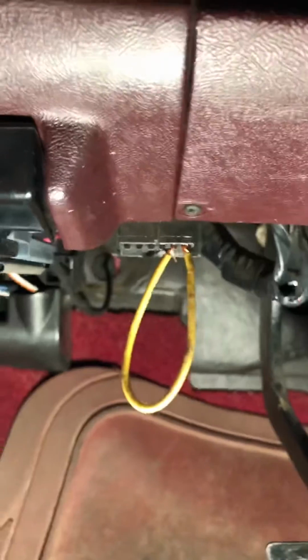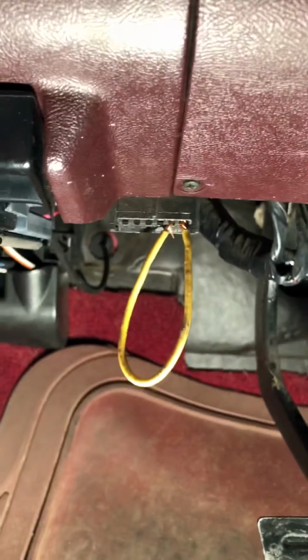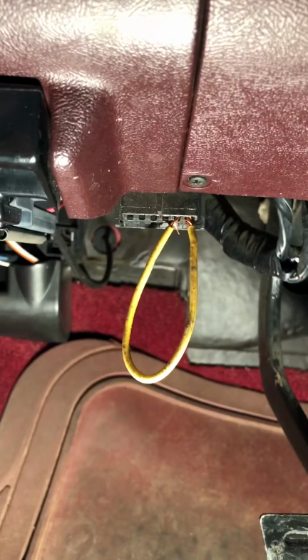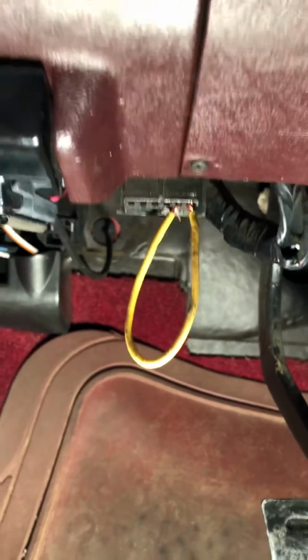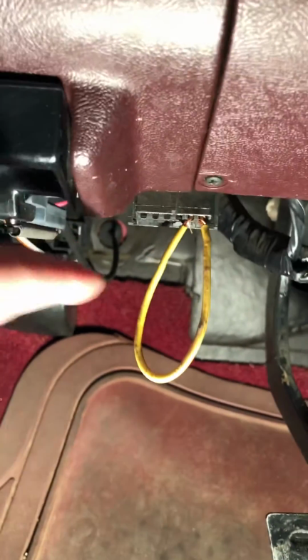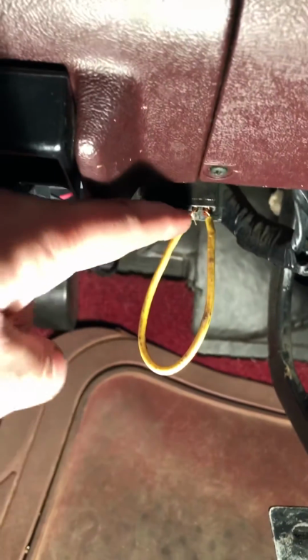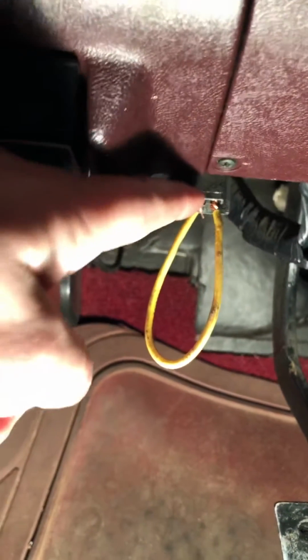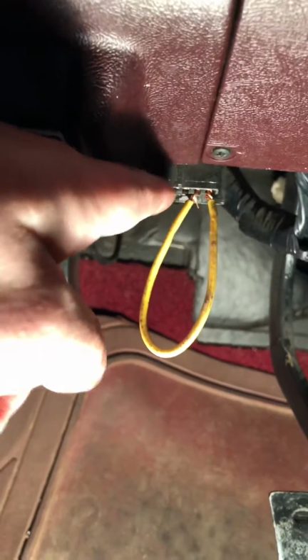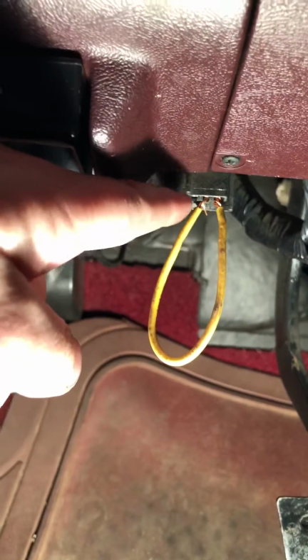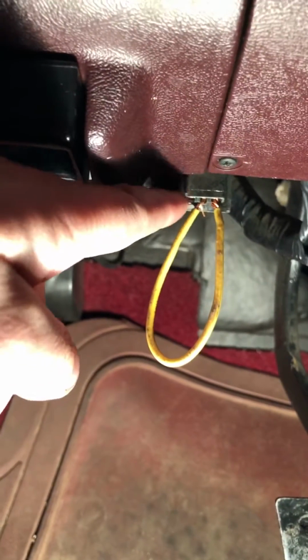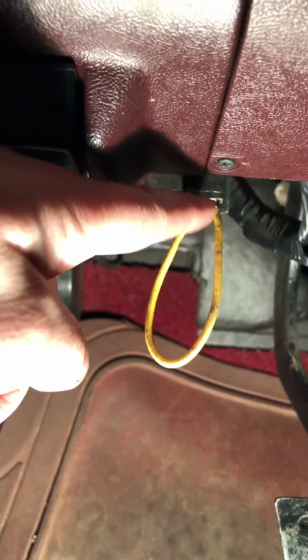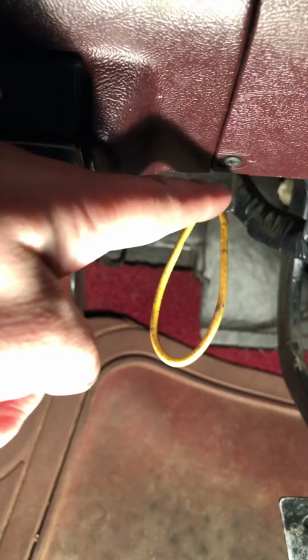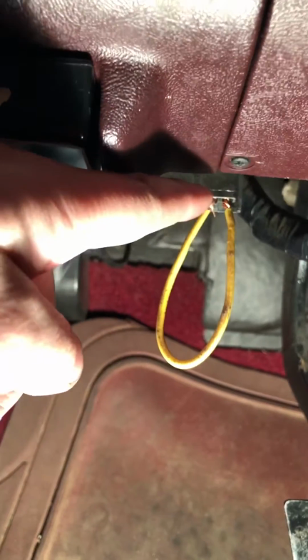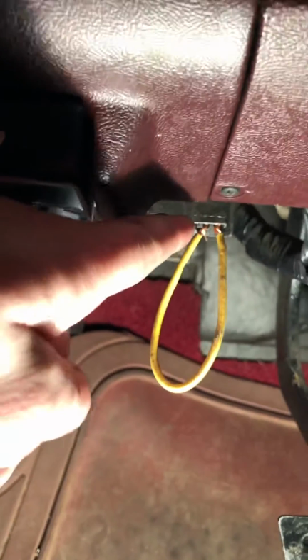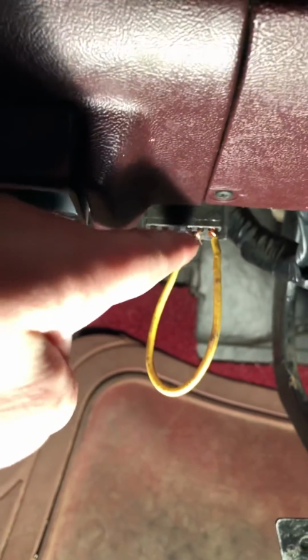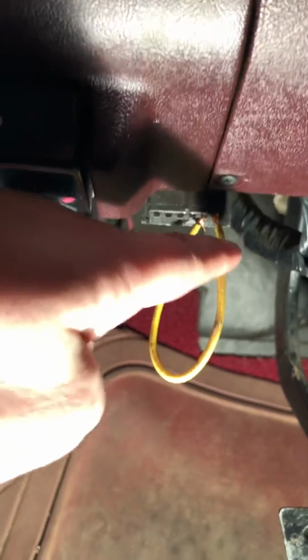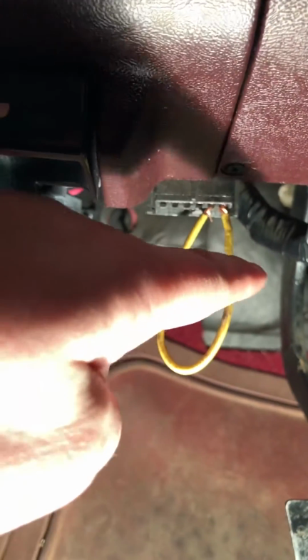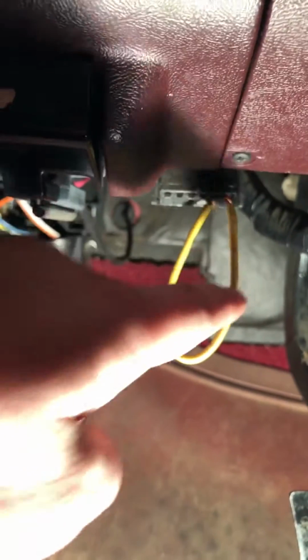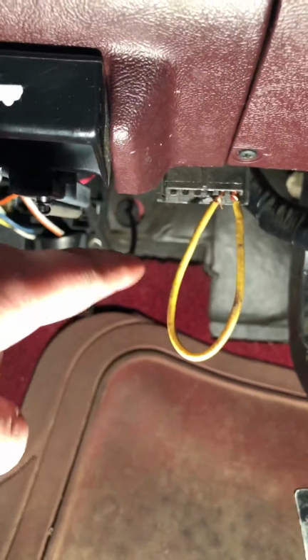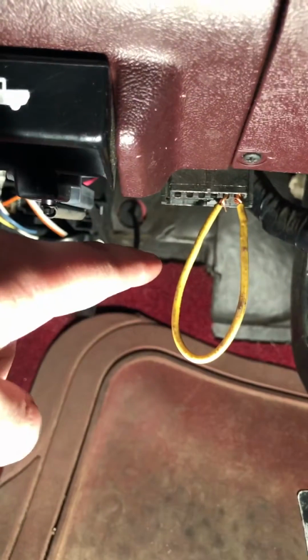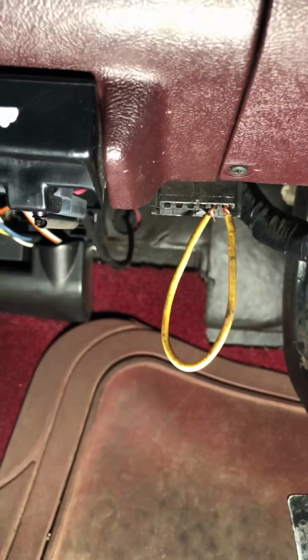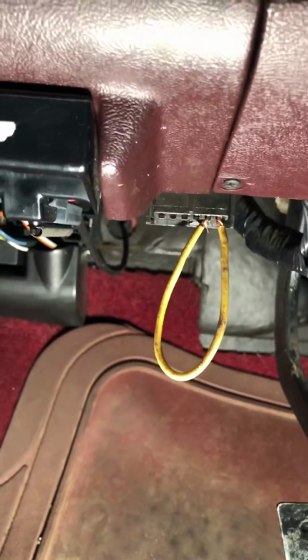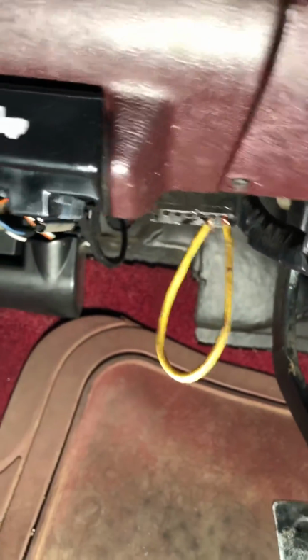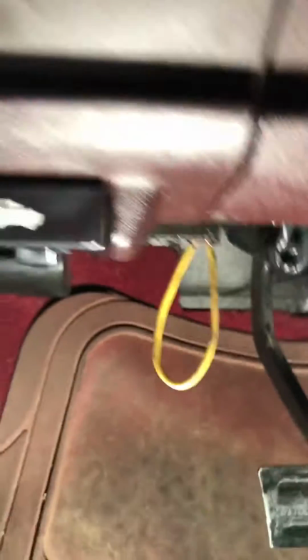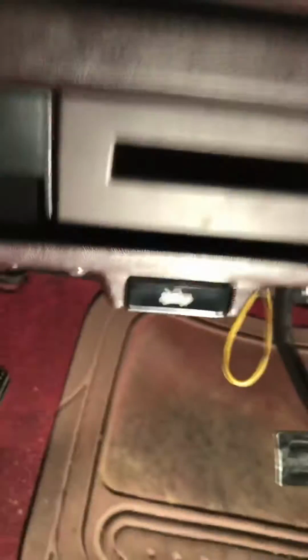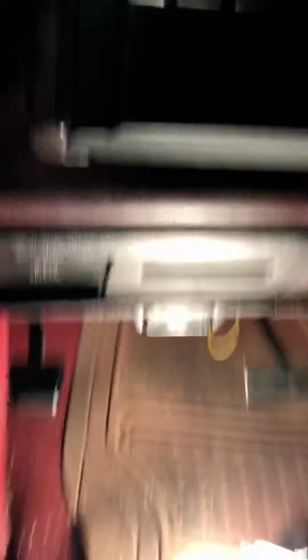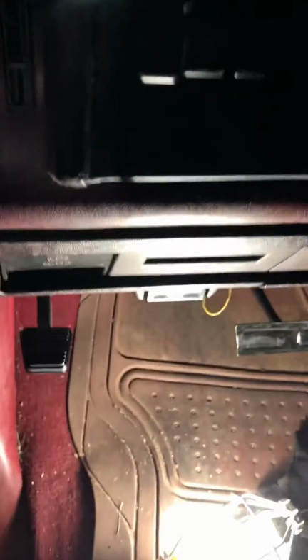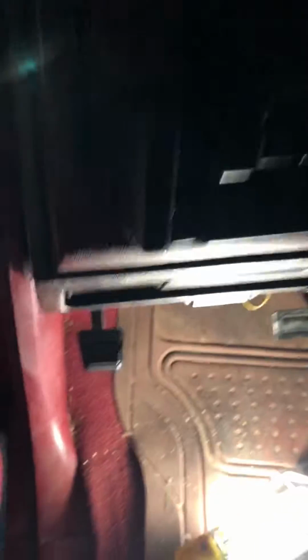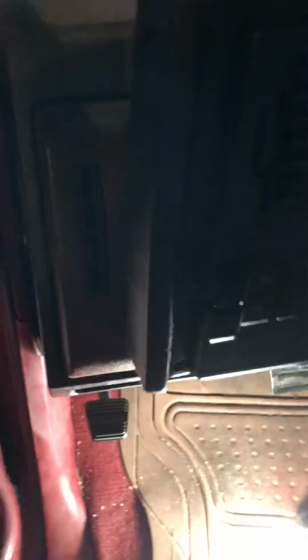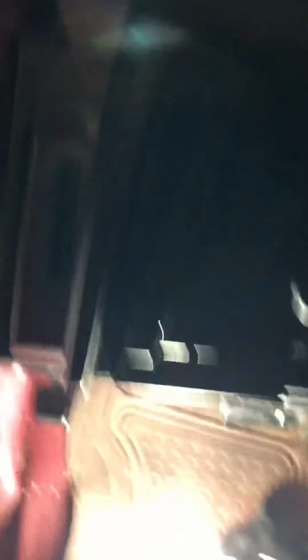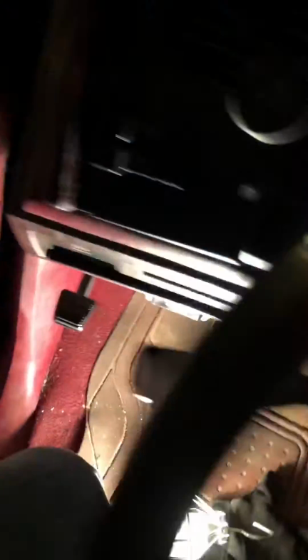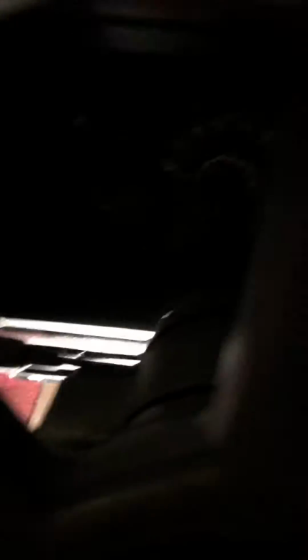You'll want to put a jumper between the top right two pins. You can use a wire like I have here, or a paper clip — just something to make the connection between those two pins.